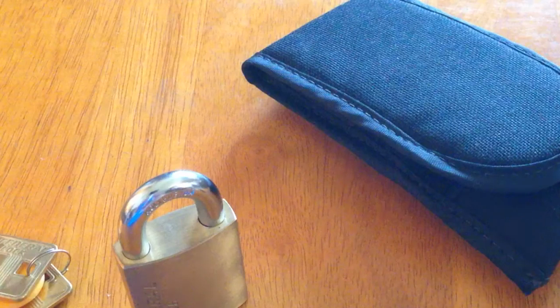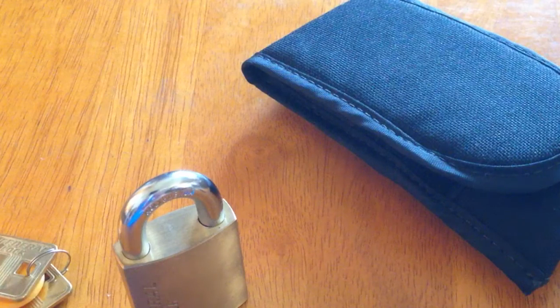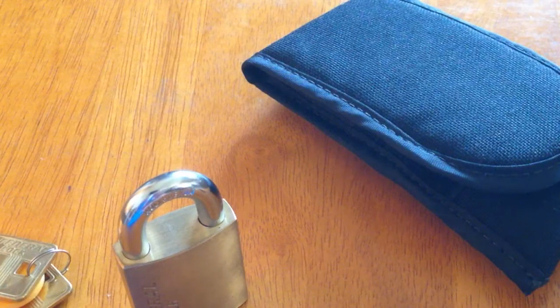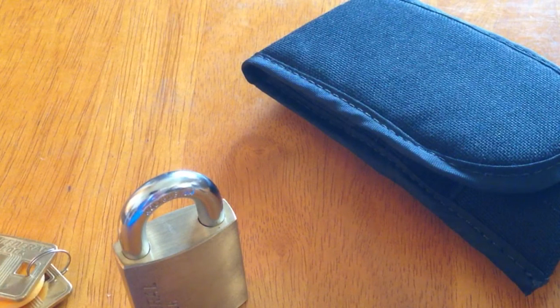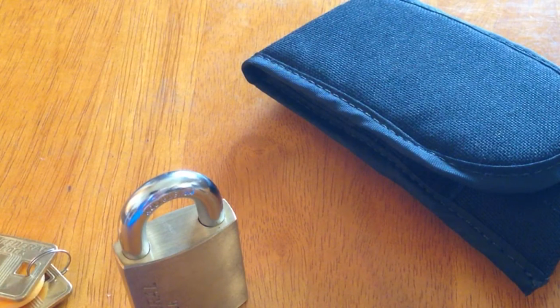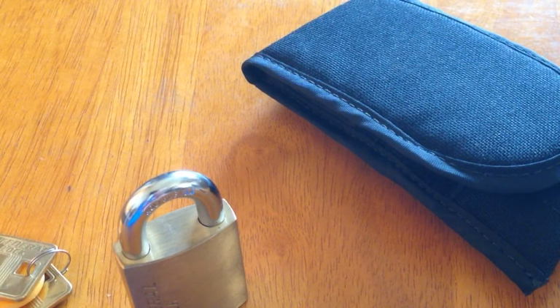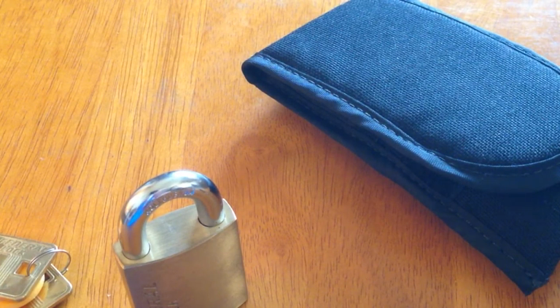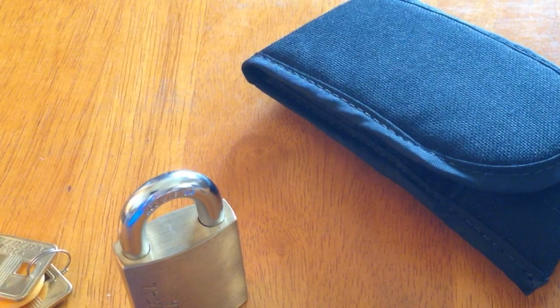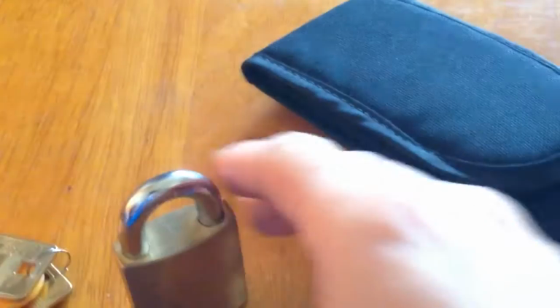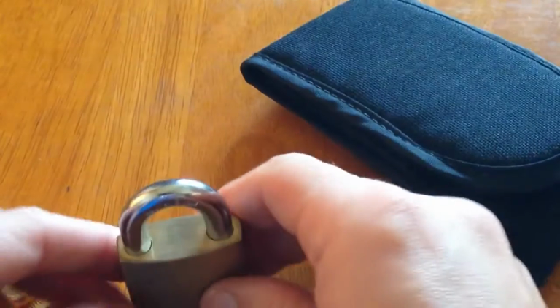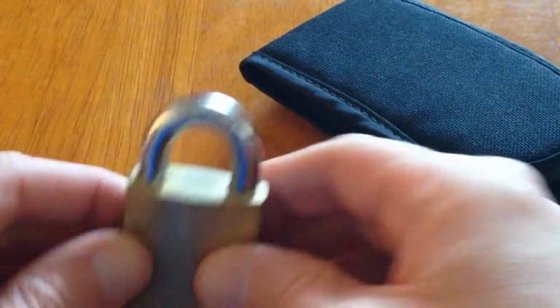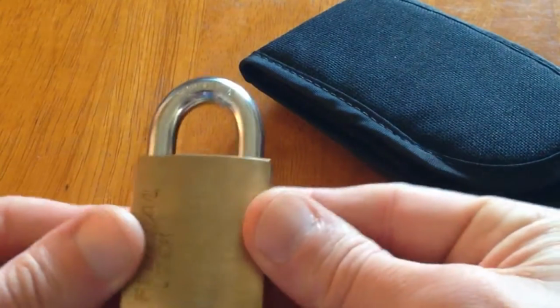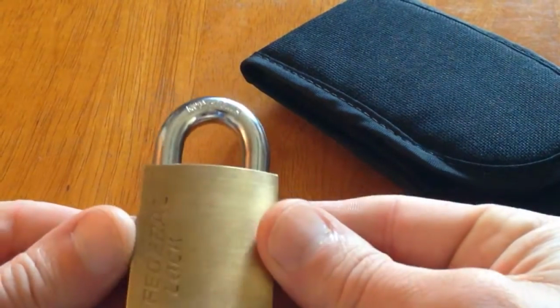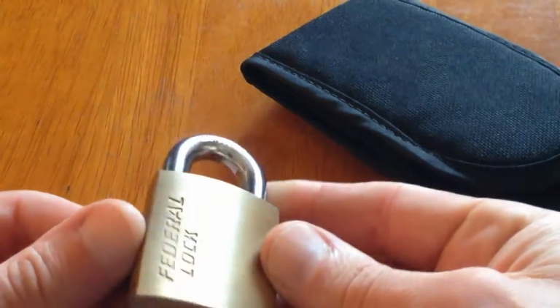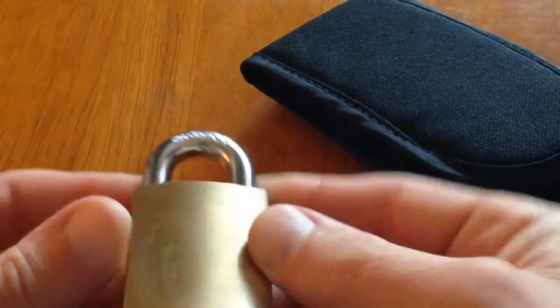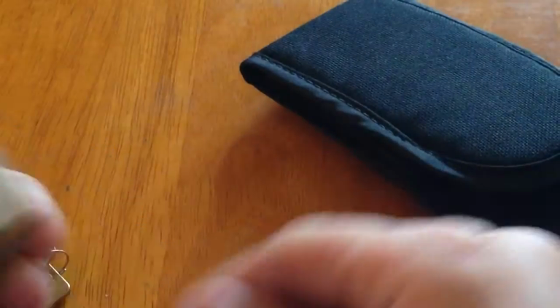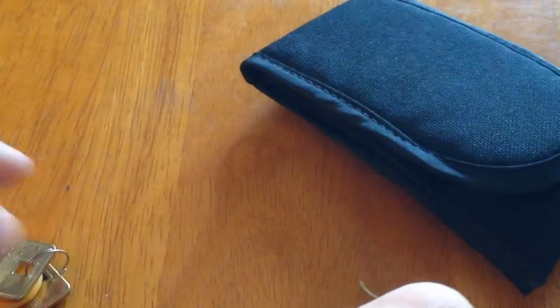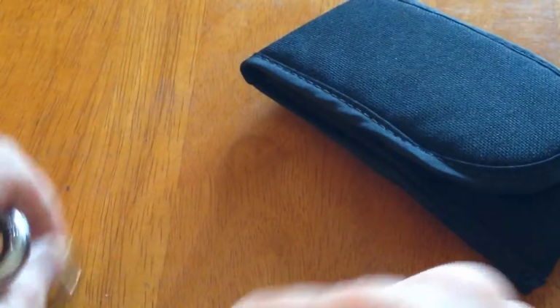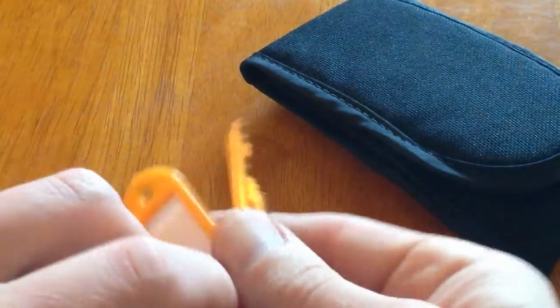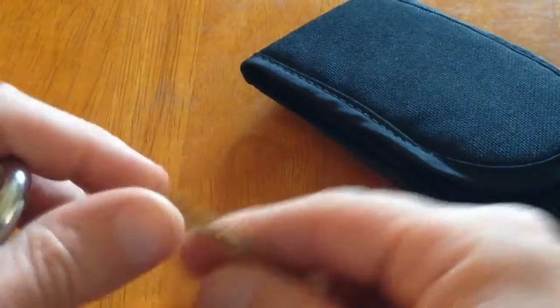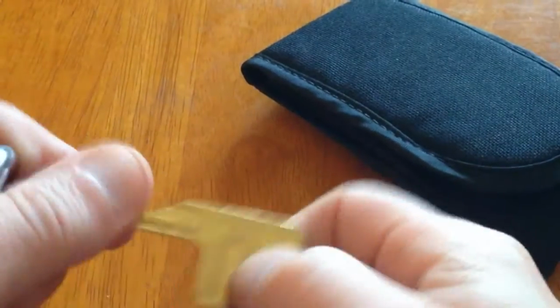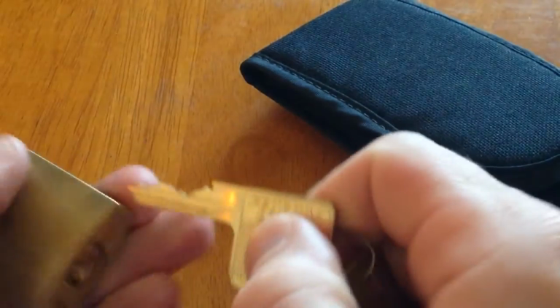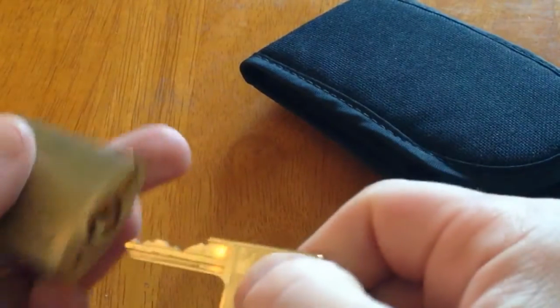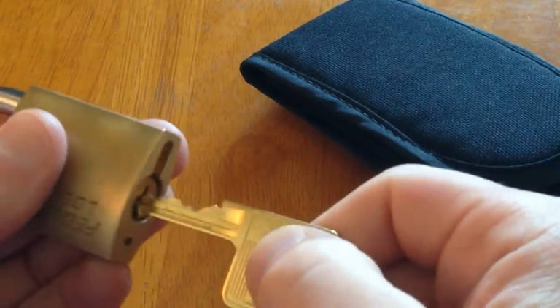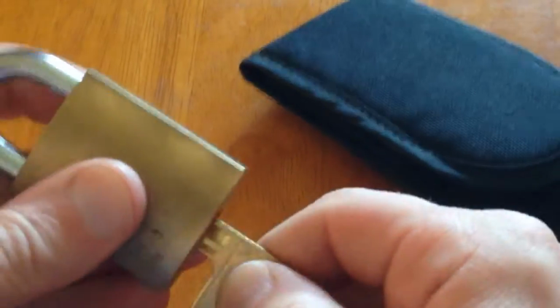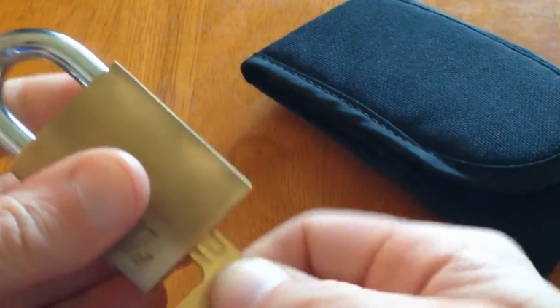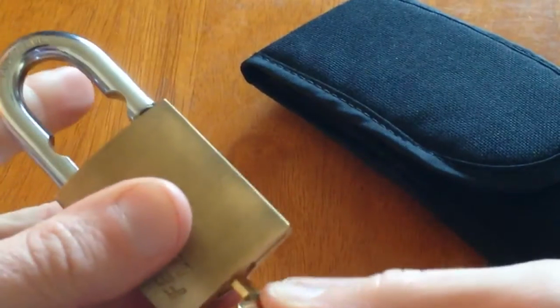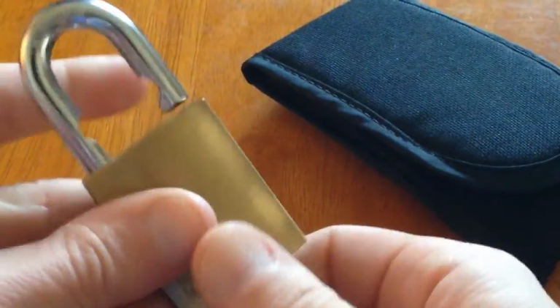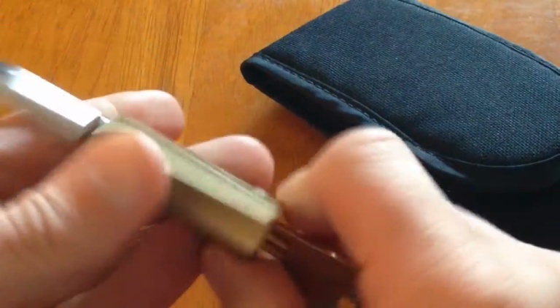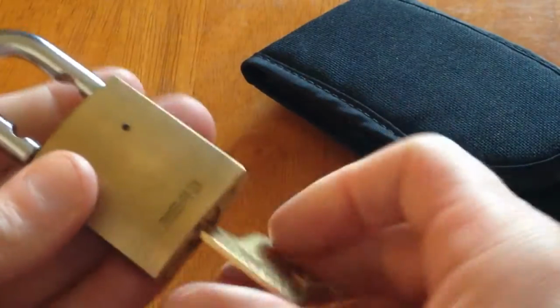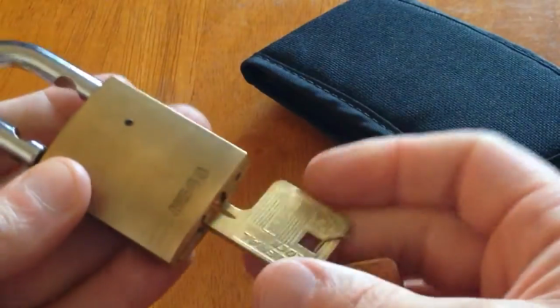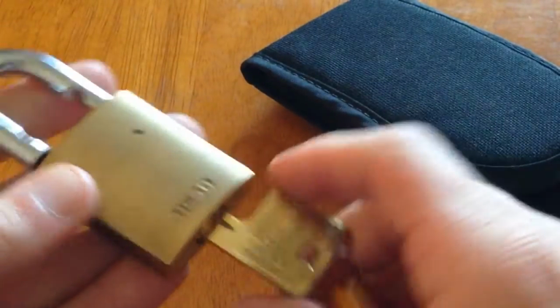Hi guys, another lock picking video for you. I've got this Federal padlock which is a six pinner — nice little lock.